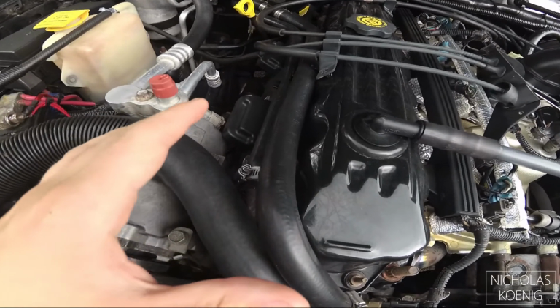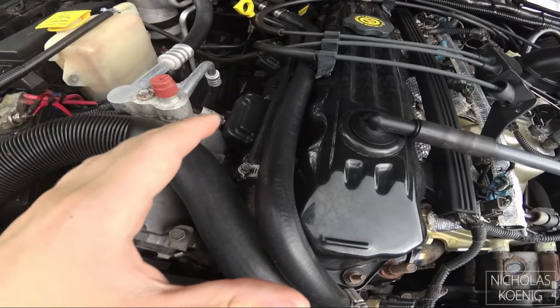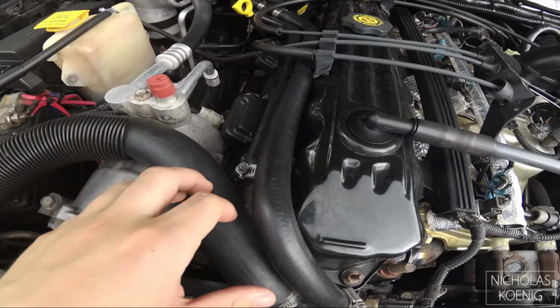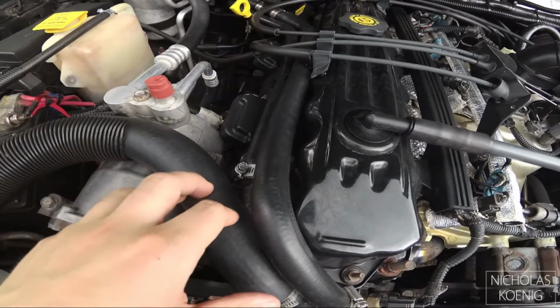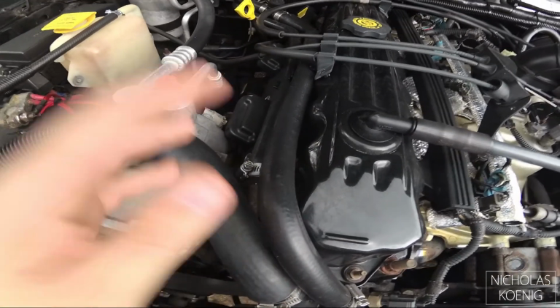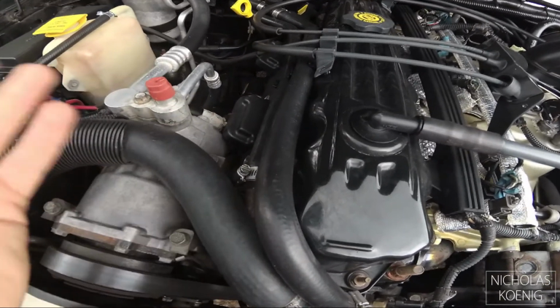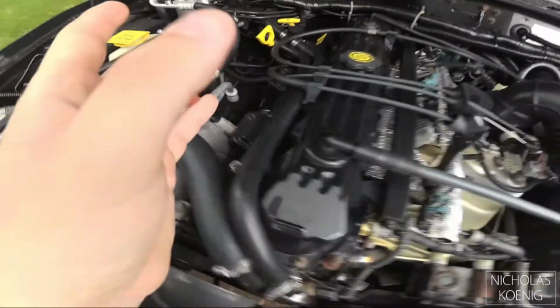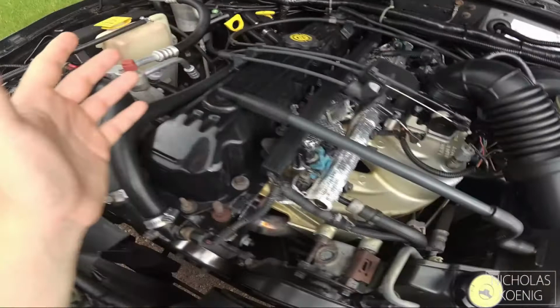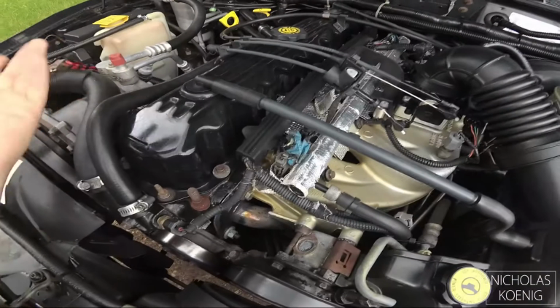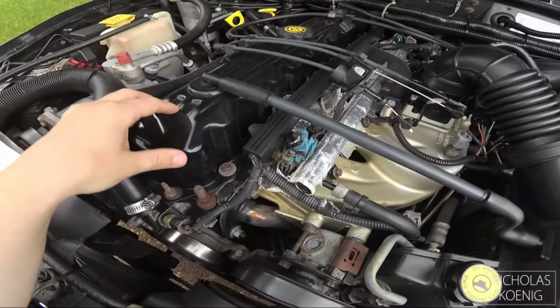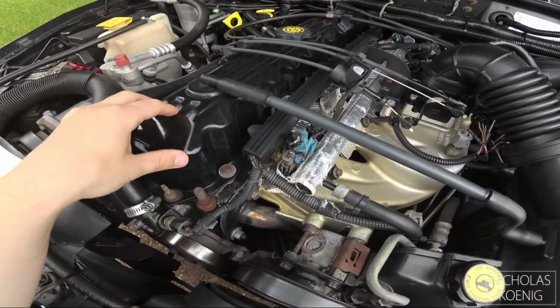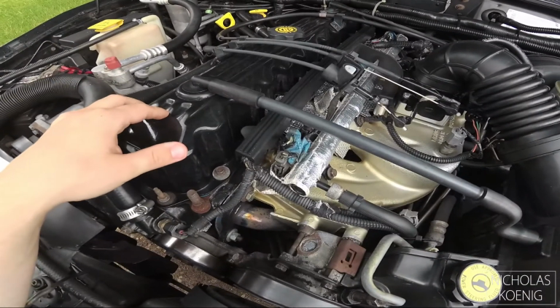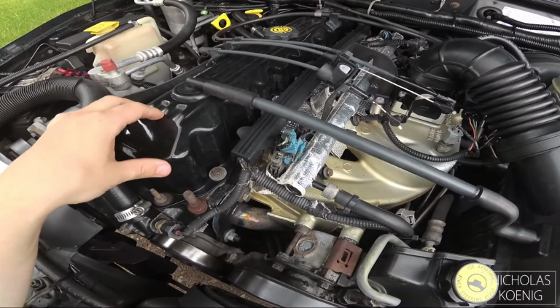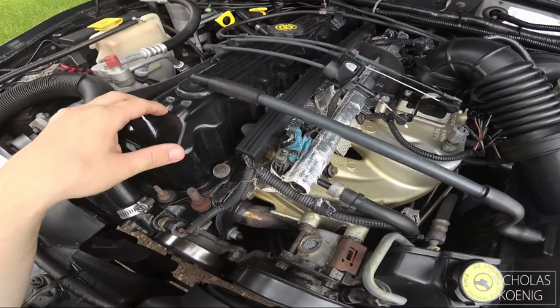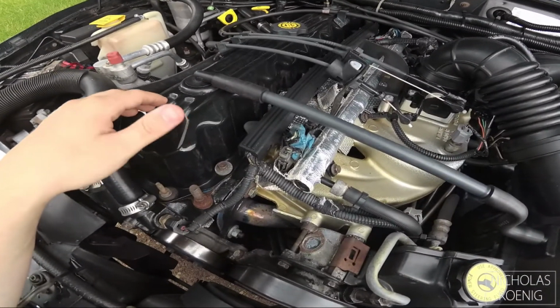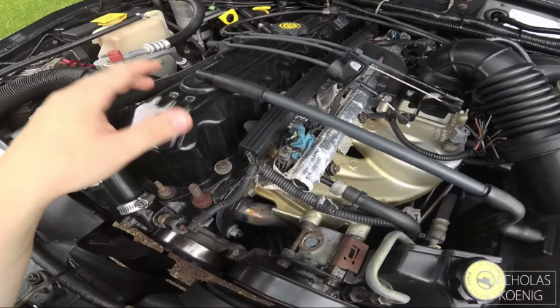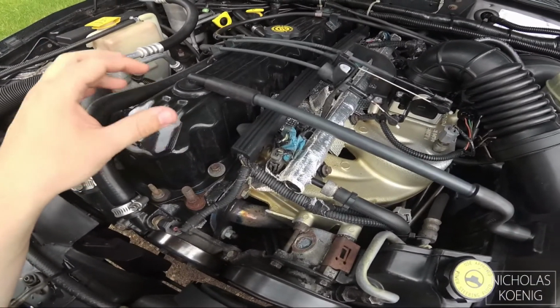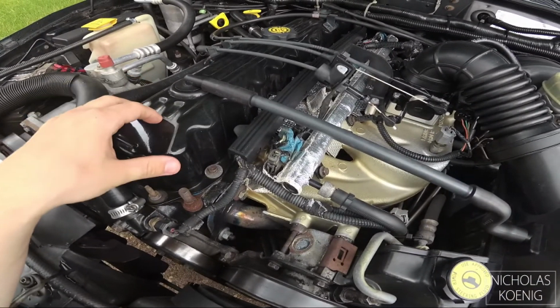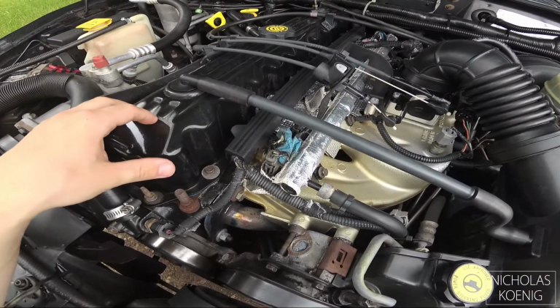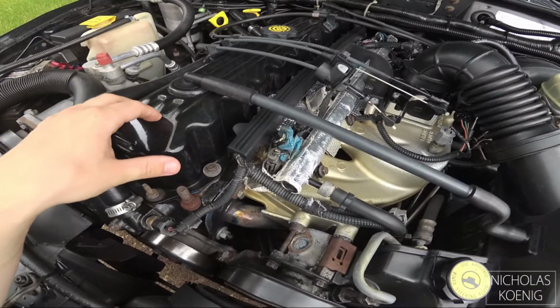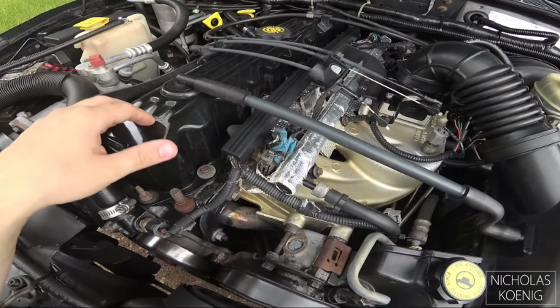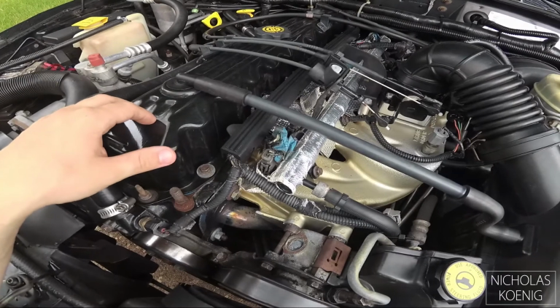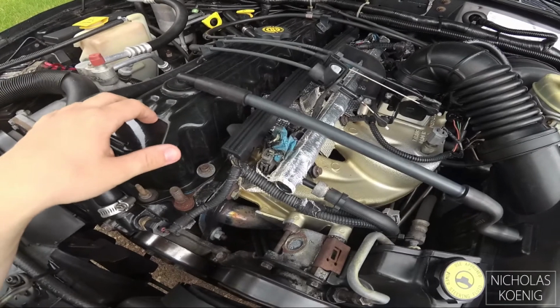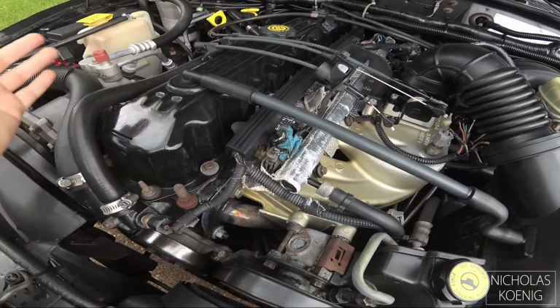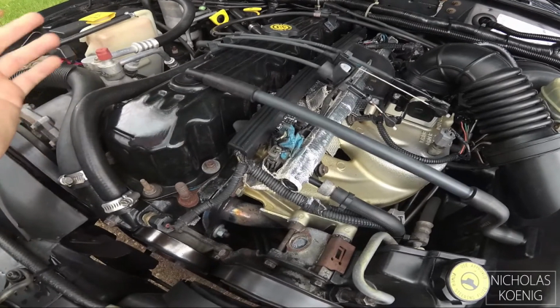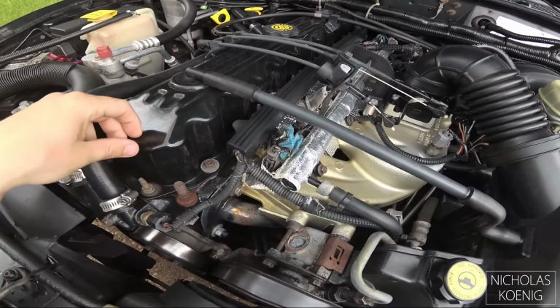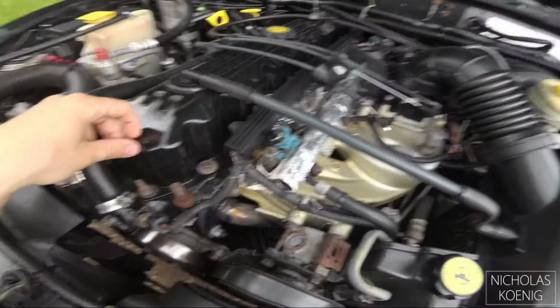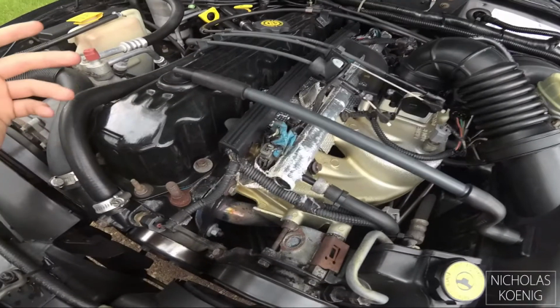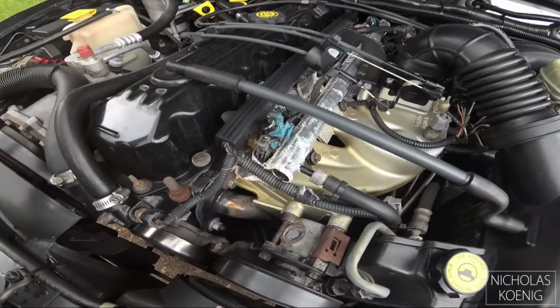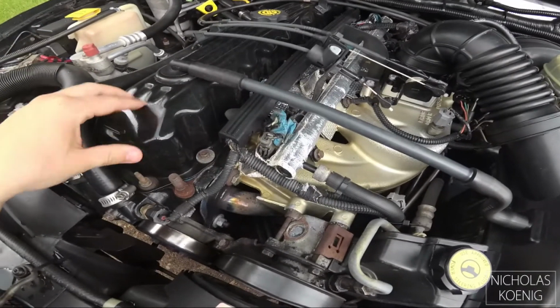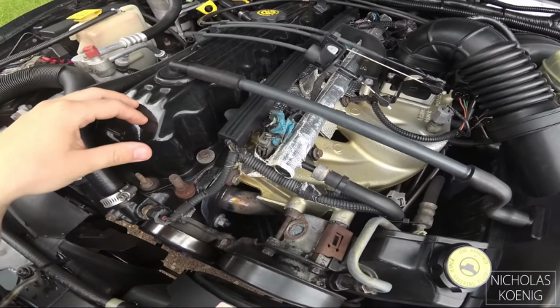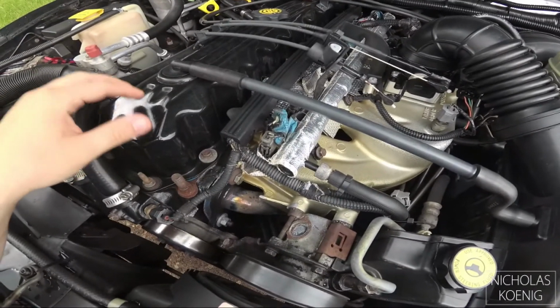I think that may be everything mechanical in the engine bay that's been upgraded. So I'm gonna change the oil at 201,000 miles and send it to Blackstone Laboratories to get it analyzed. That's gonna take a couple weeks, but through editing it'll be instant for you guys.